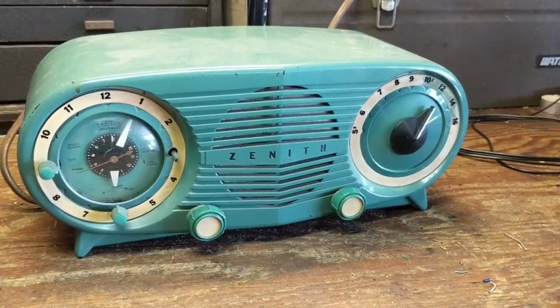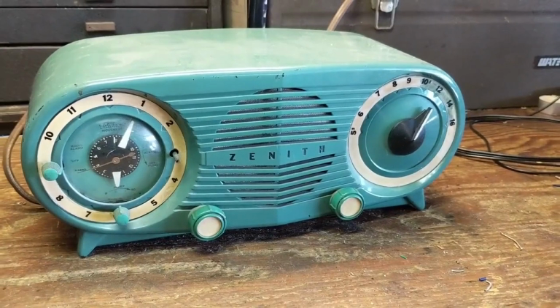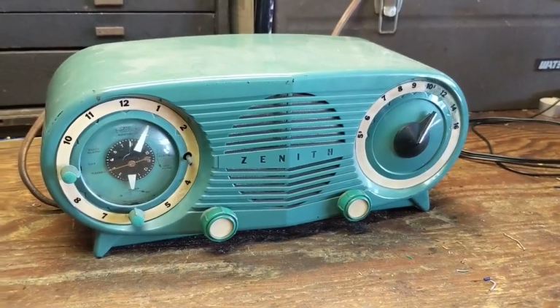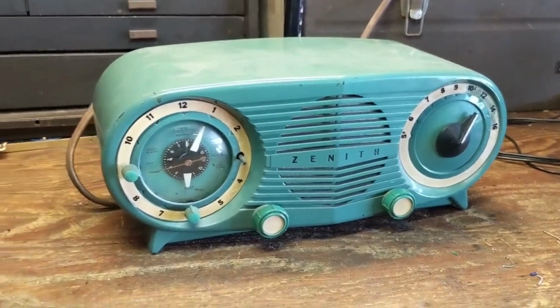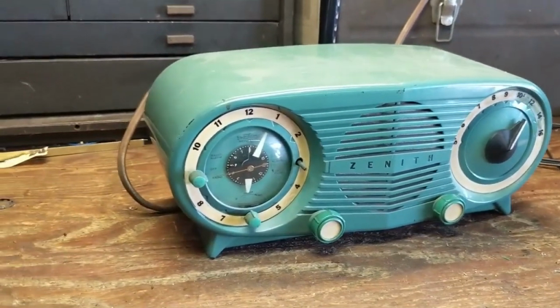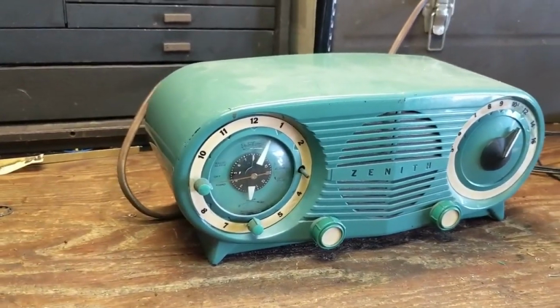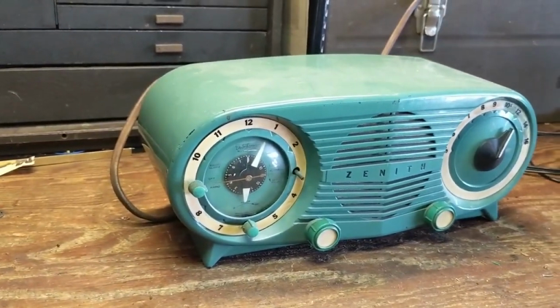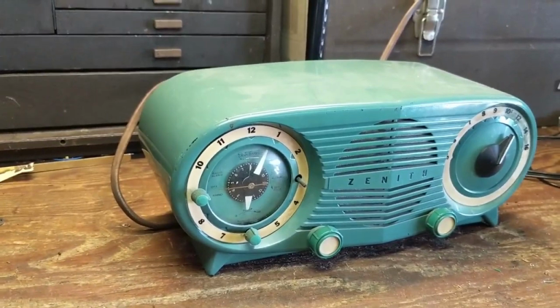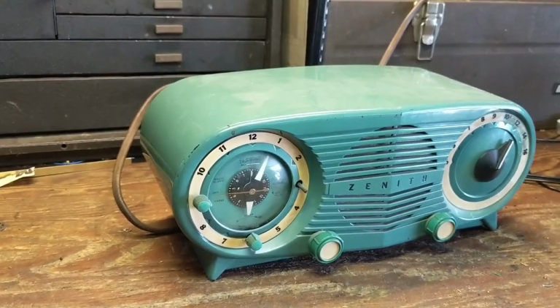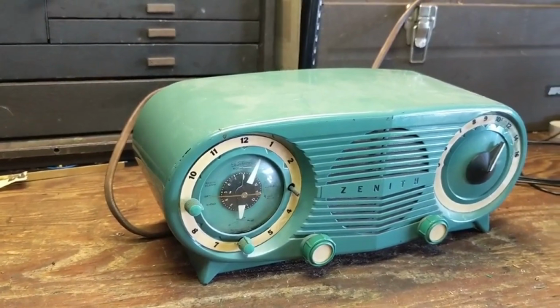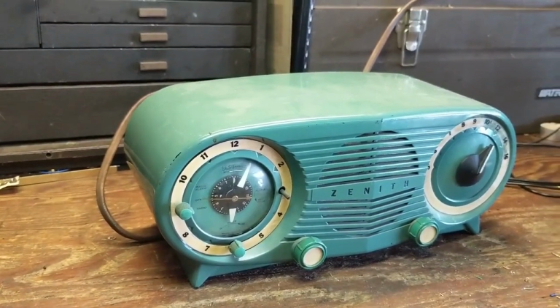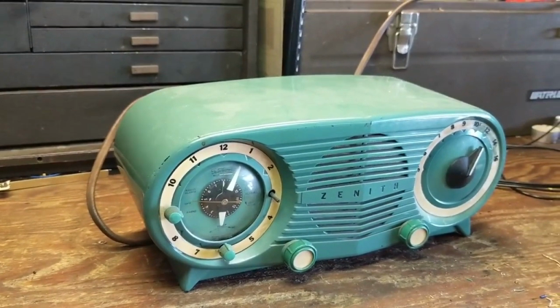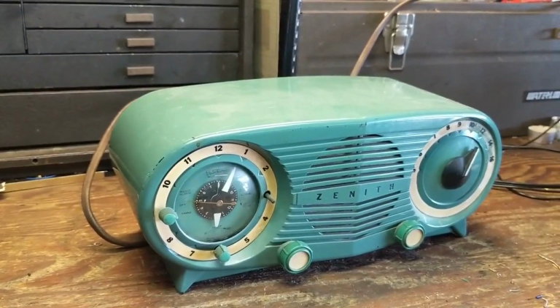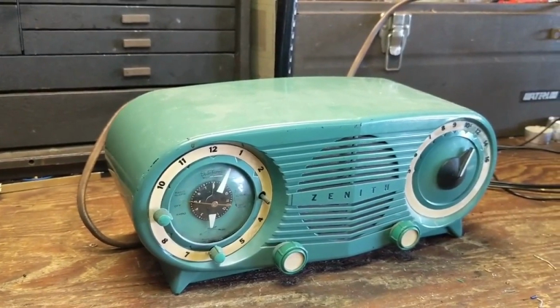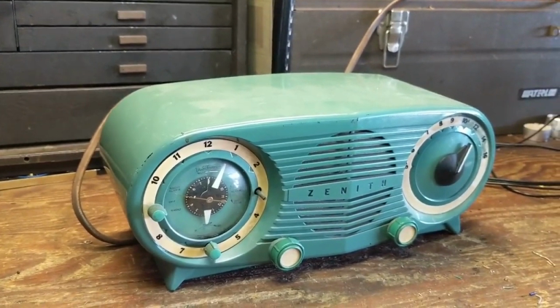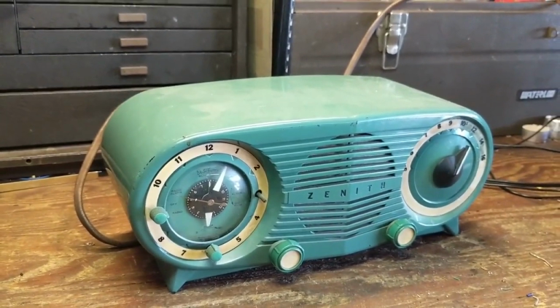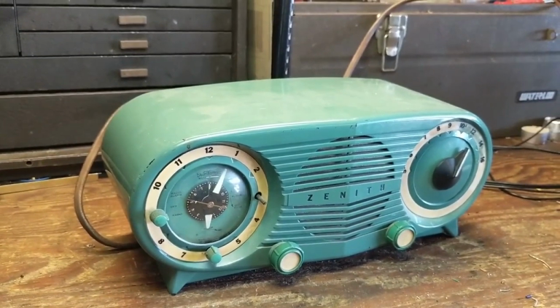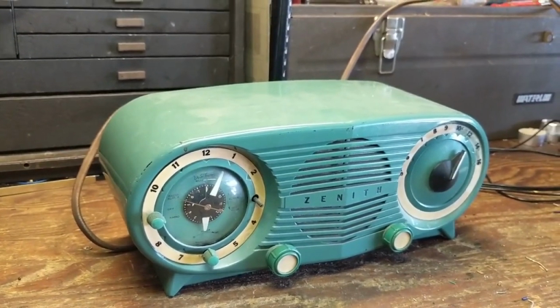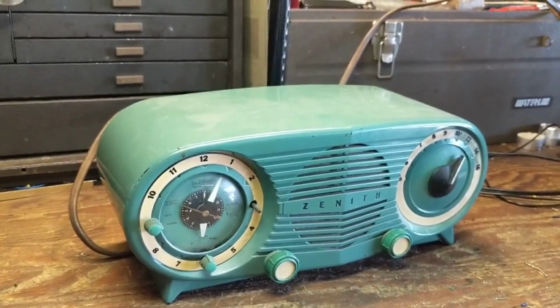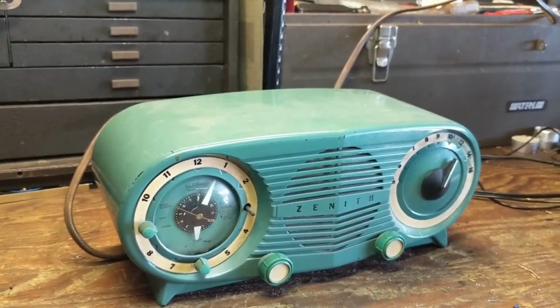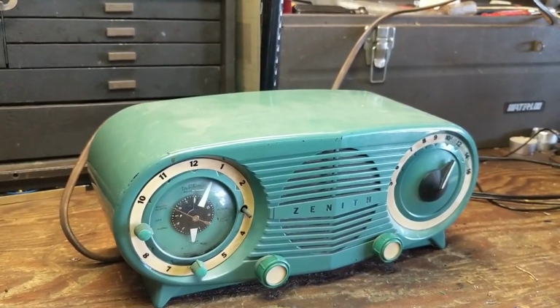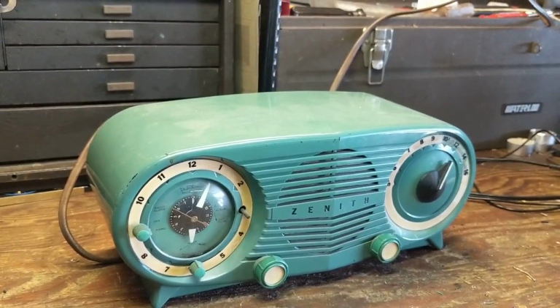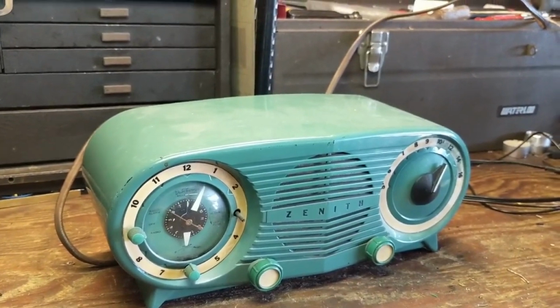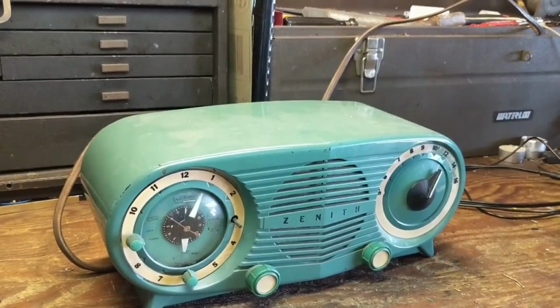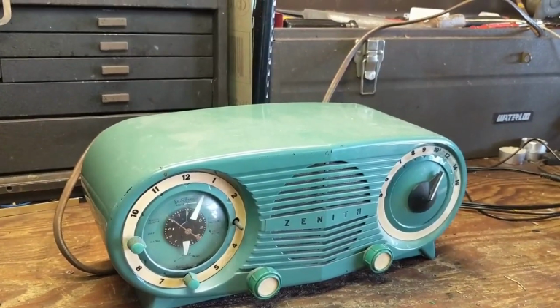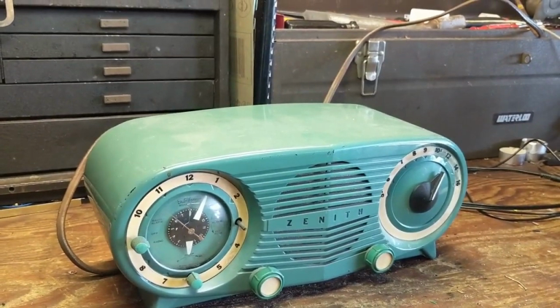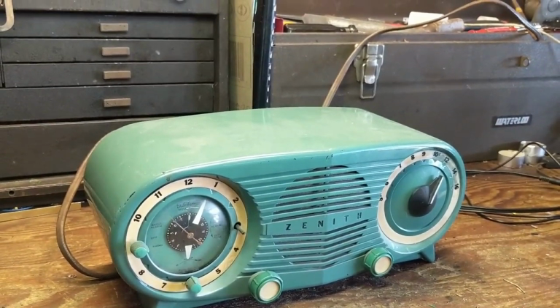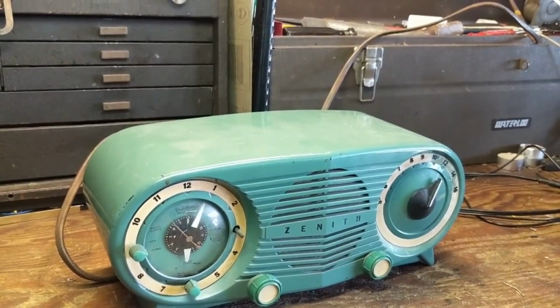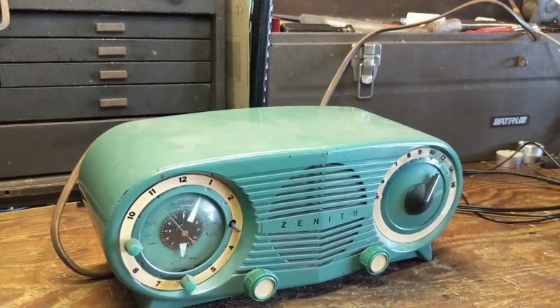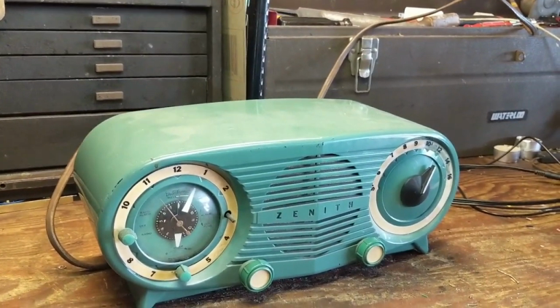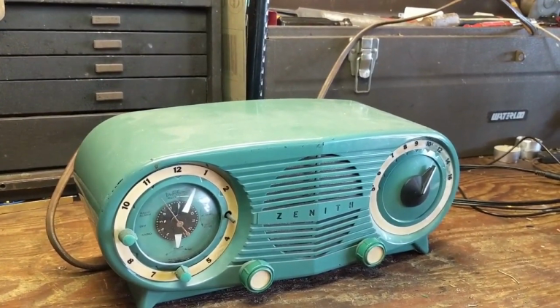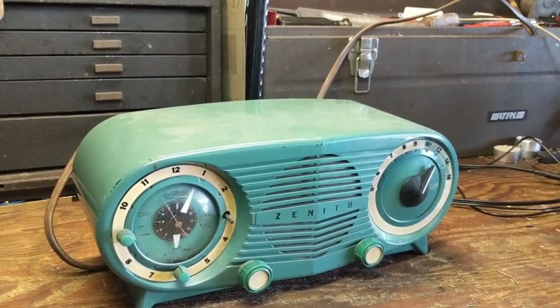Hello everybody and welcome to another hair-raising, exciting, expeditious episode of Radiorama, where I show you how to work on primarily radios and vintage electronics from the 20s through about the 60s.